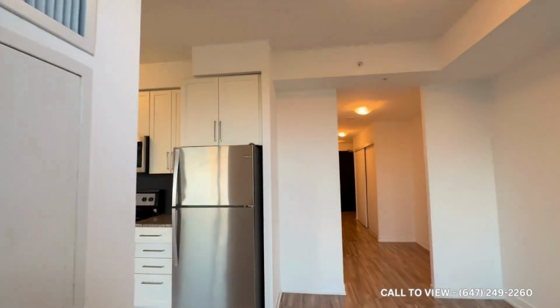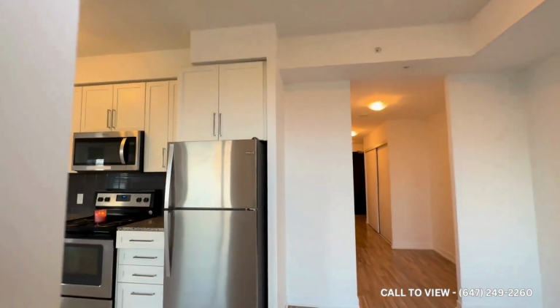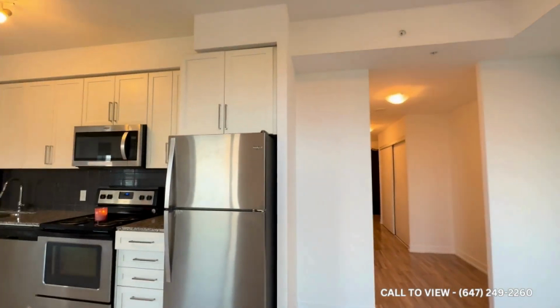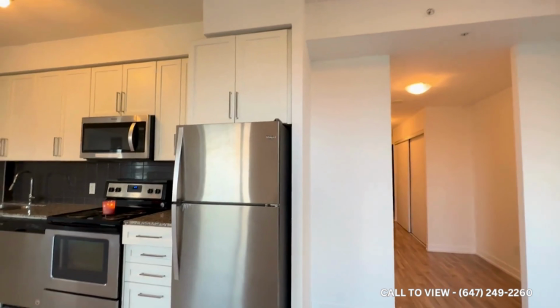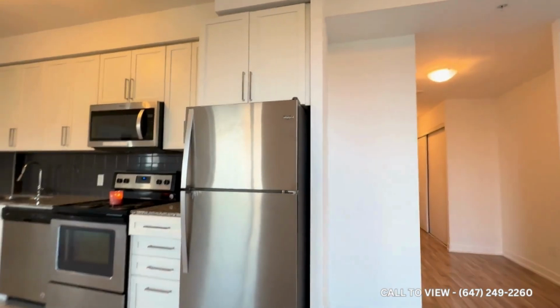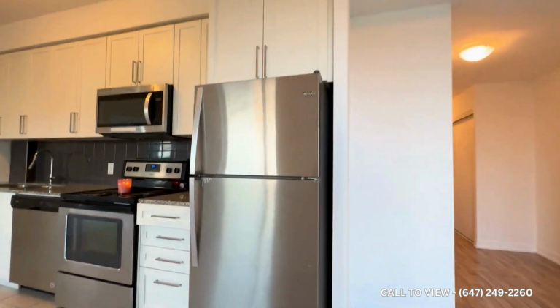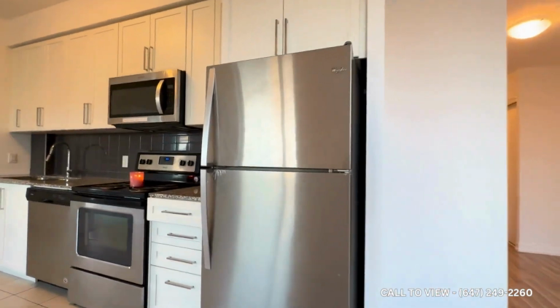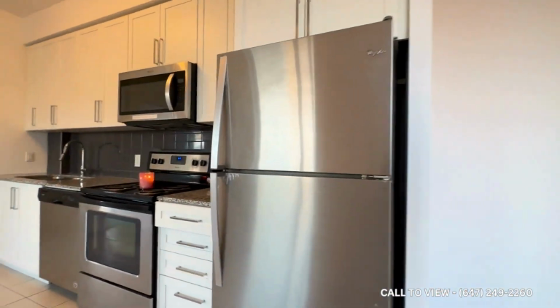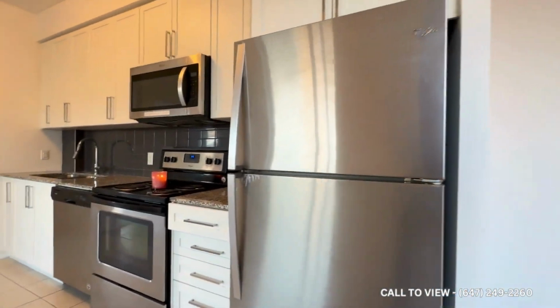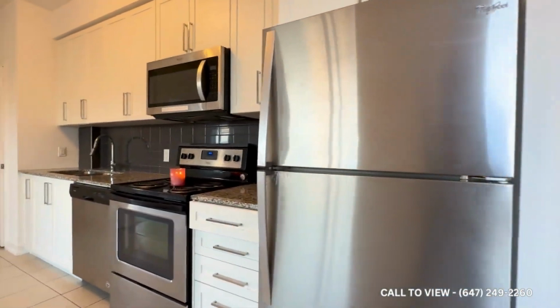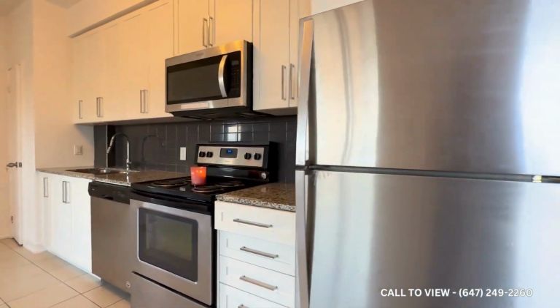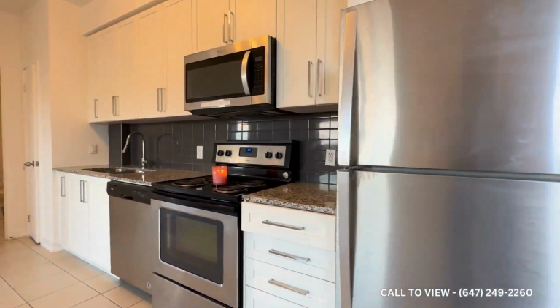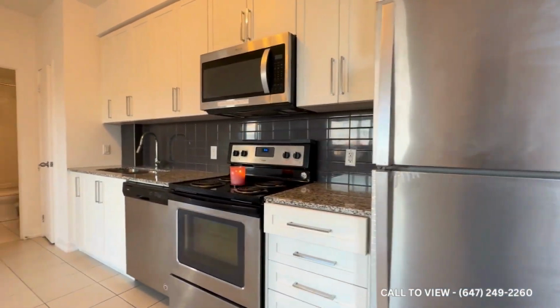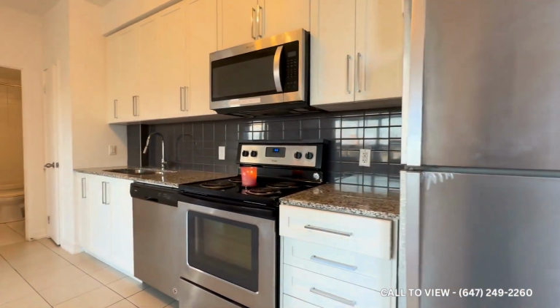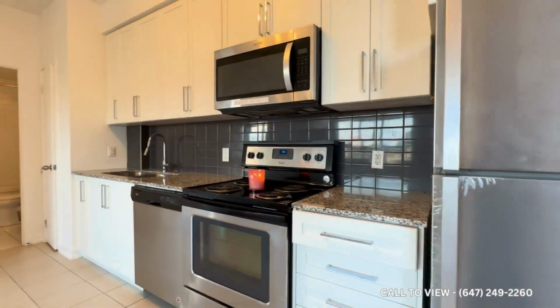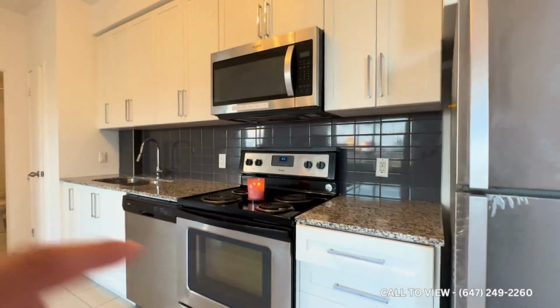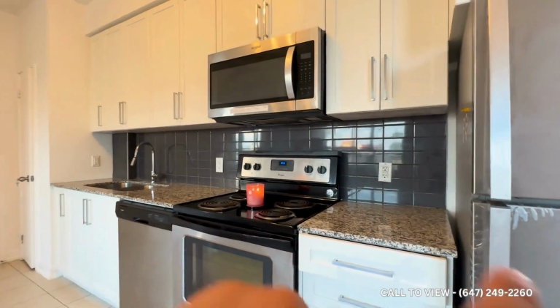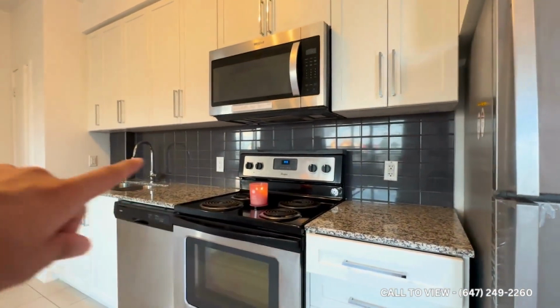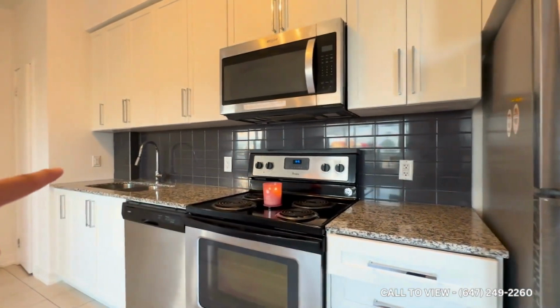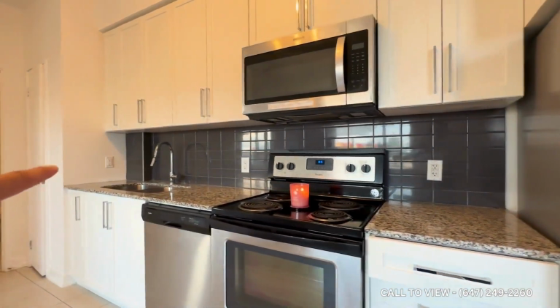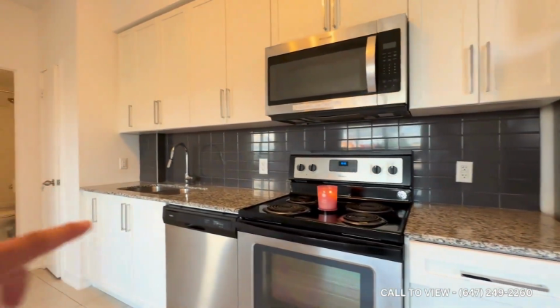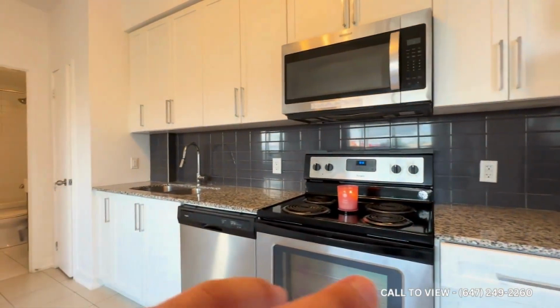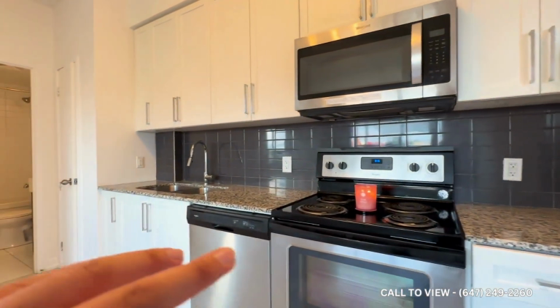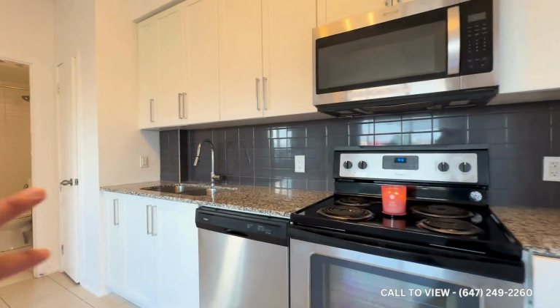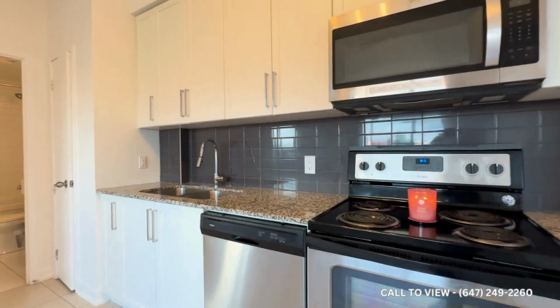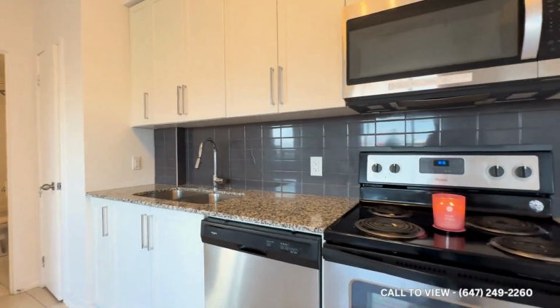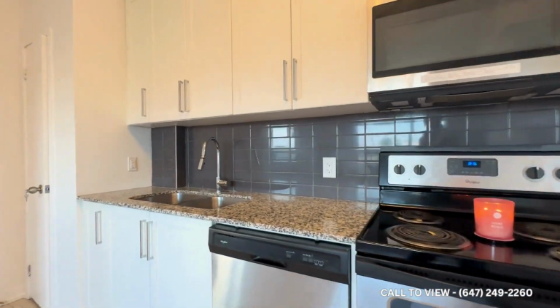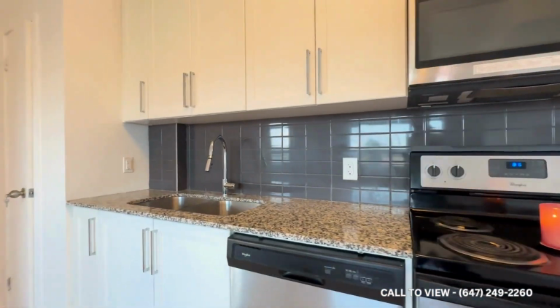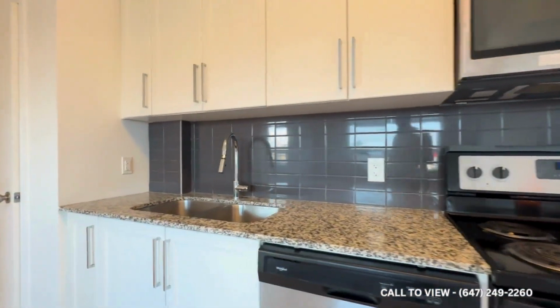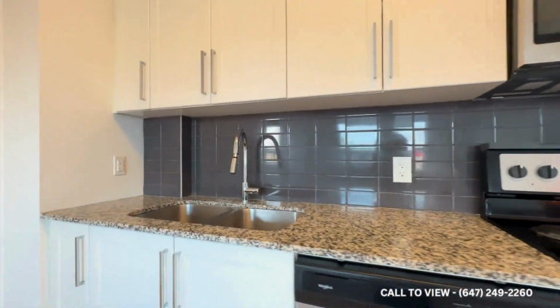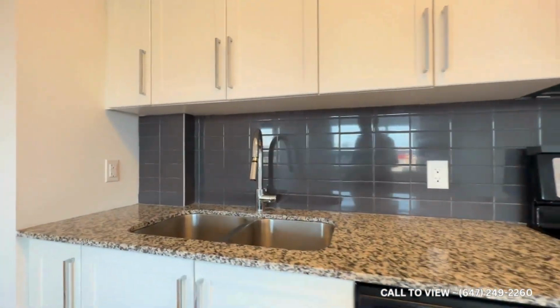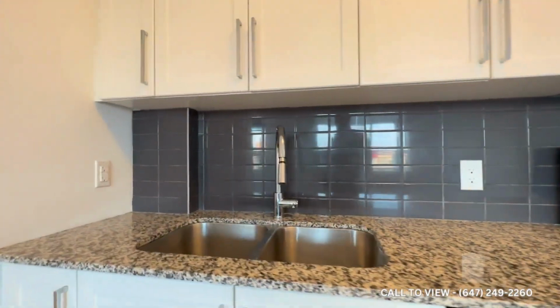Going back inside, we have our kitchen with stainless steel appliances, tons of cabinet space, granite countertops, a double sink, and a beautiful backsplash.